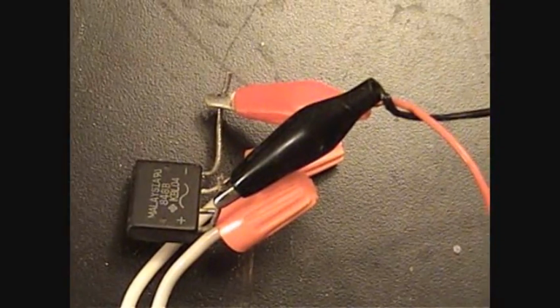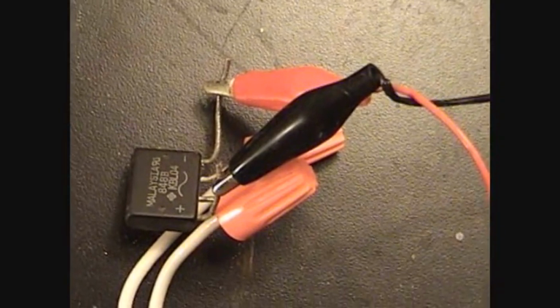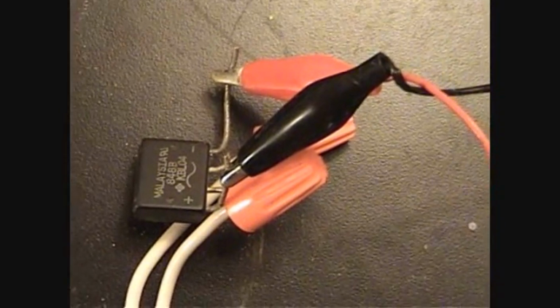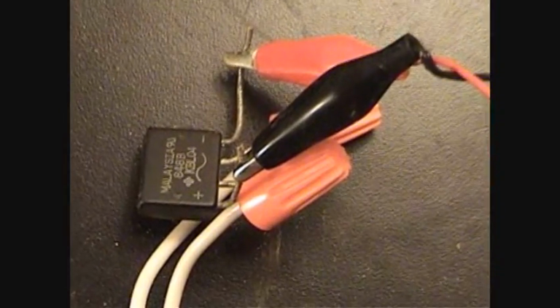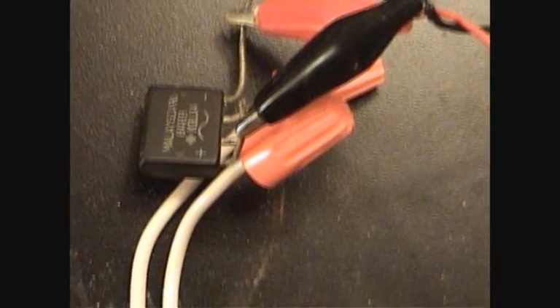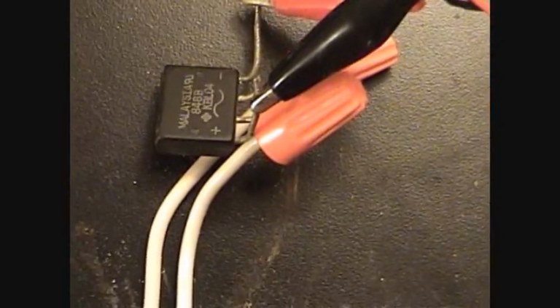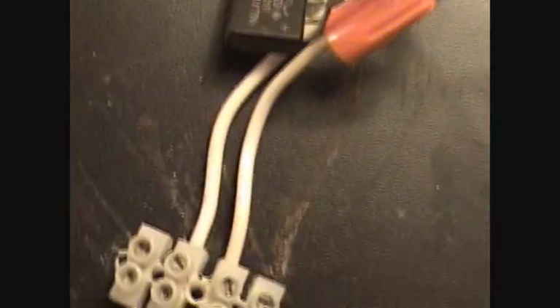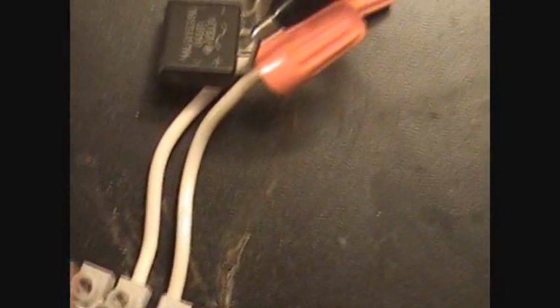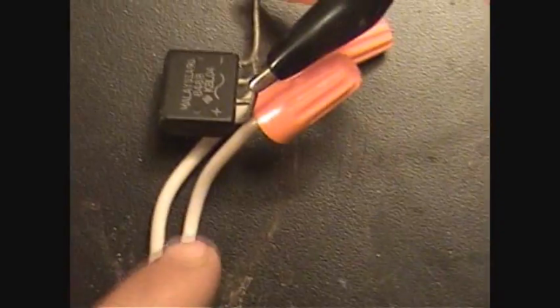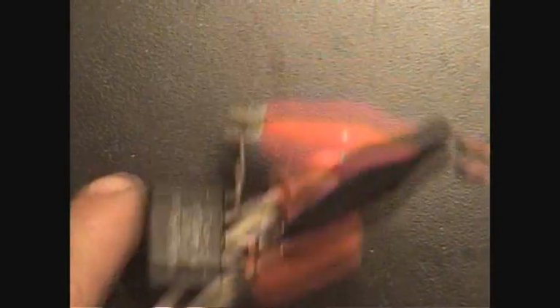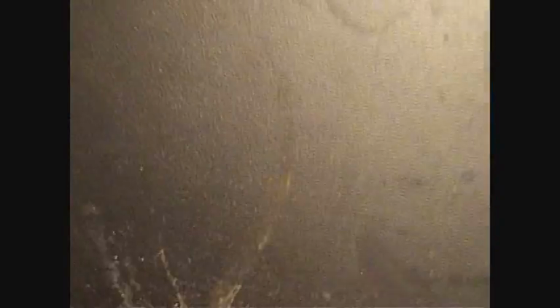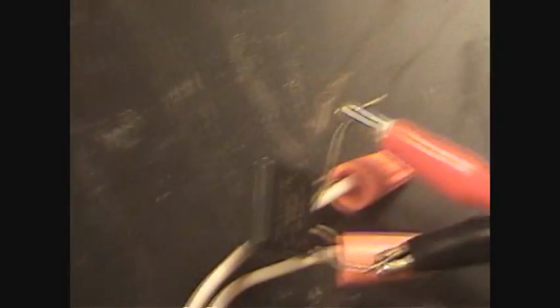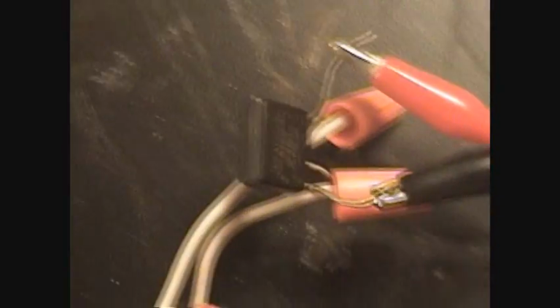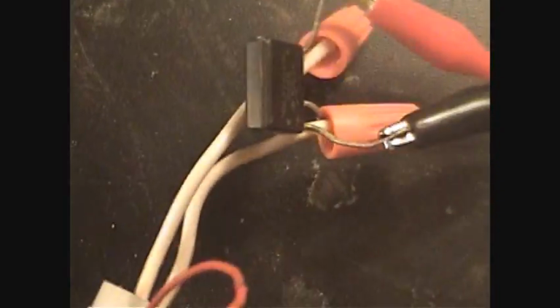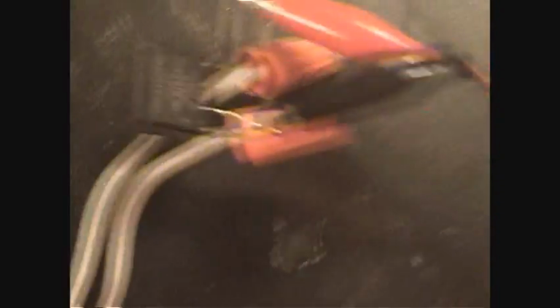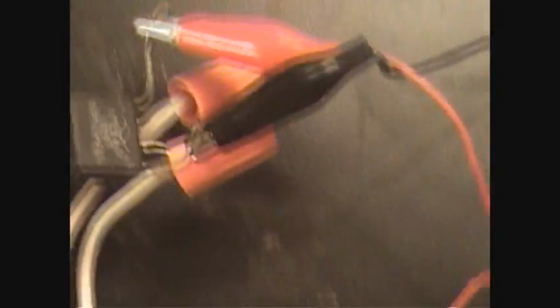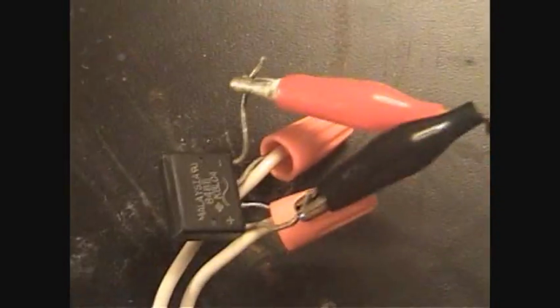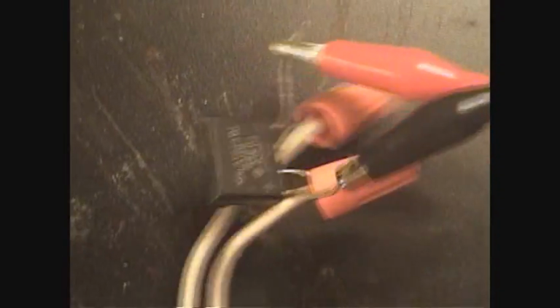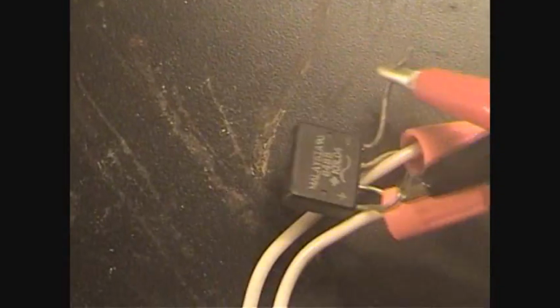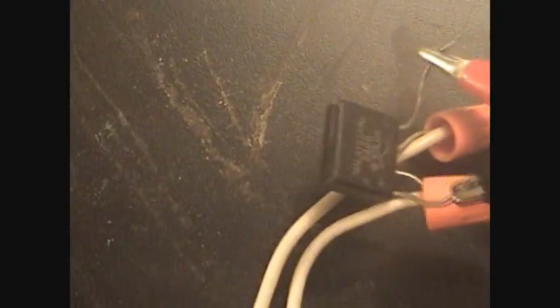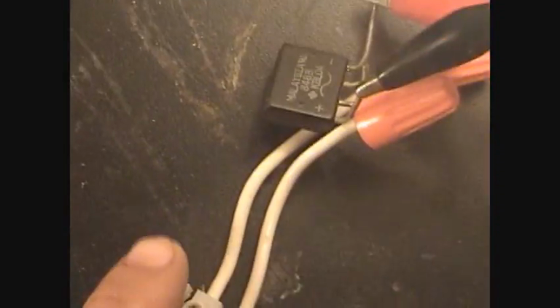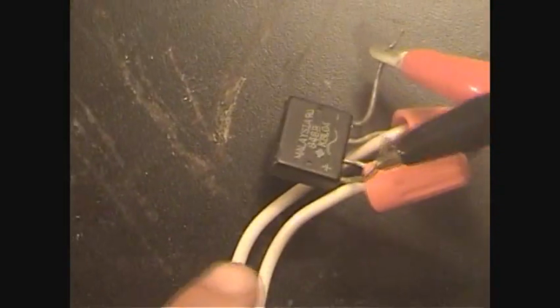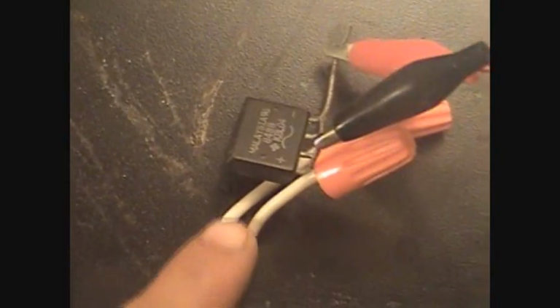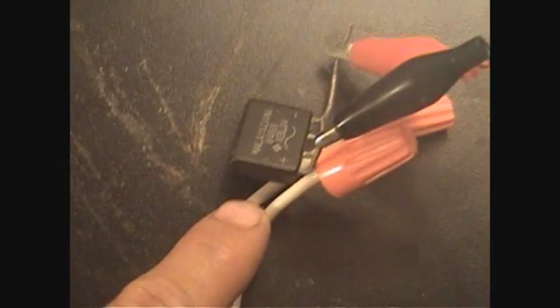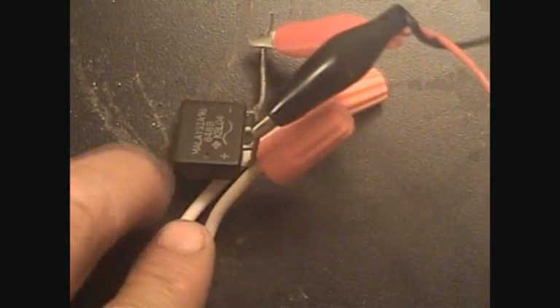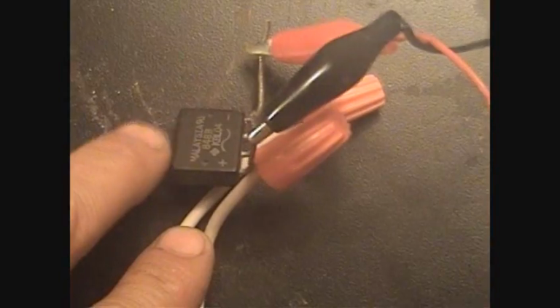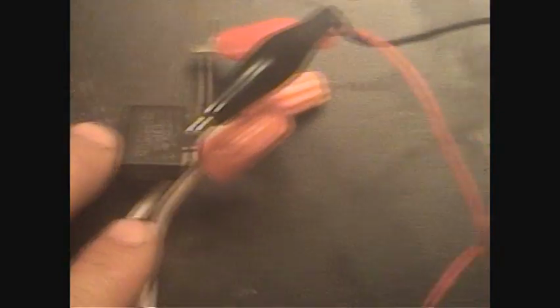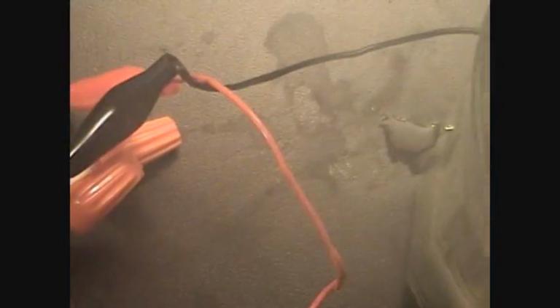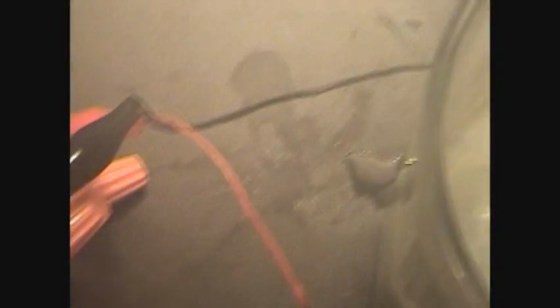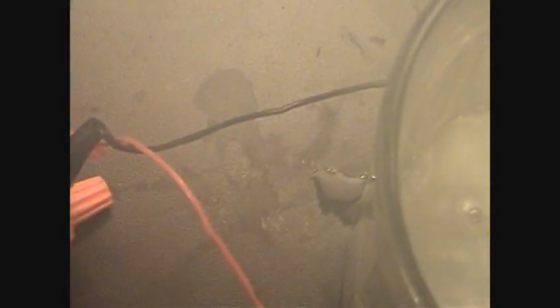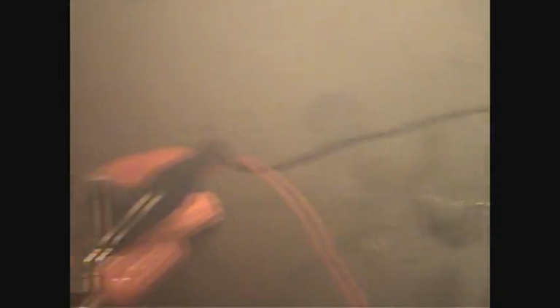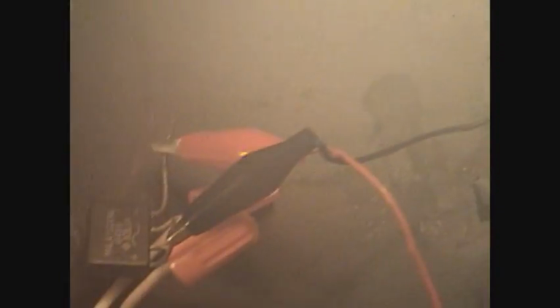All that is is a bridge rectifier. These two leads are hot, and the other two leads are rectified.